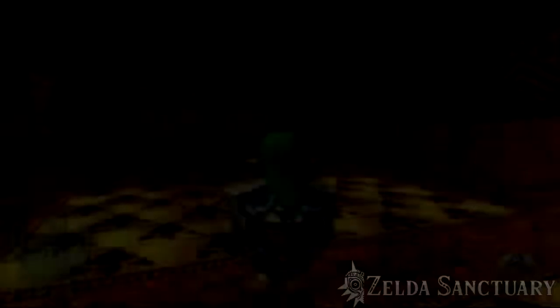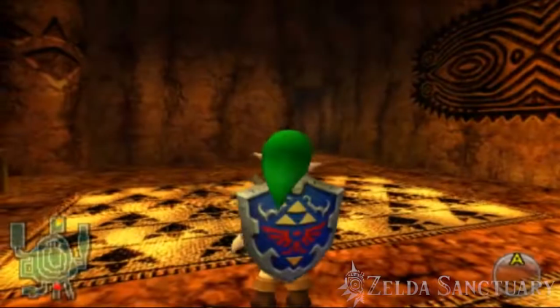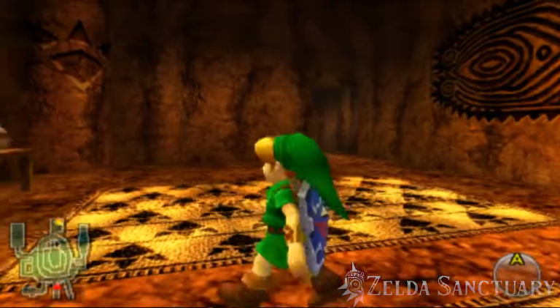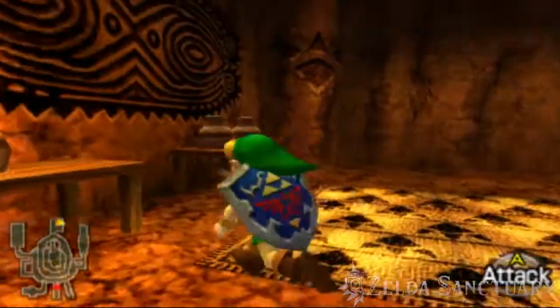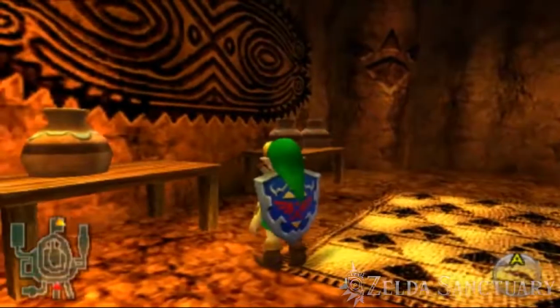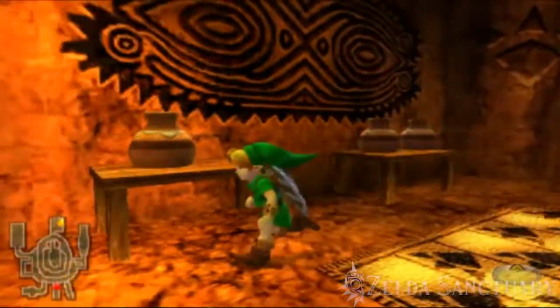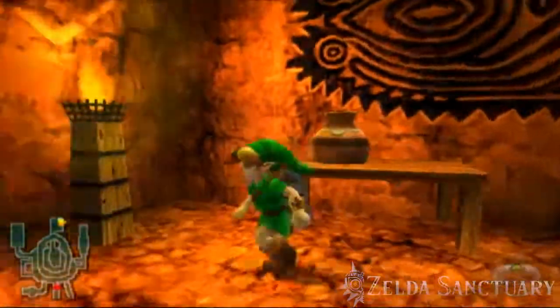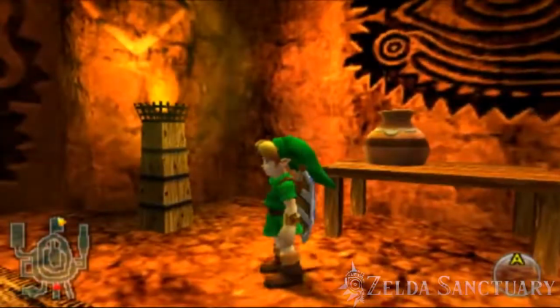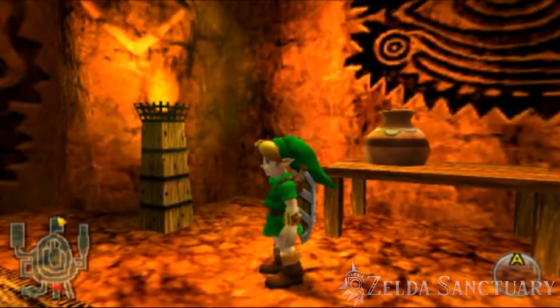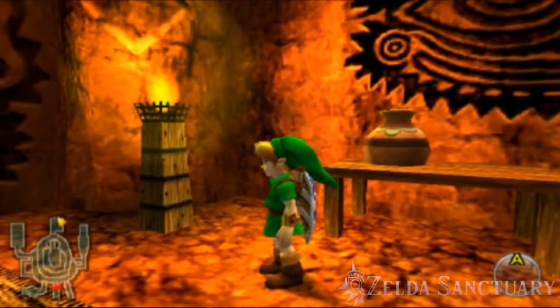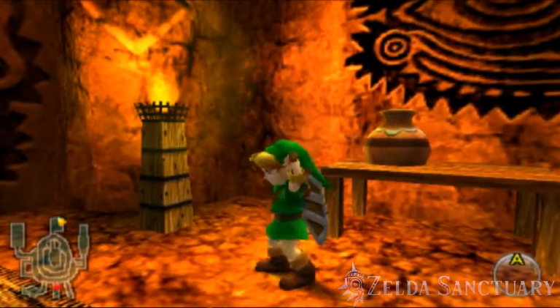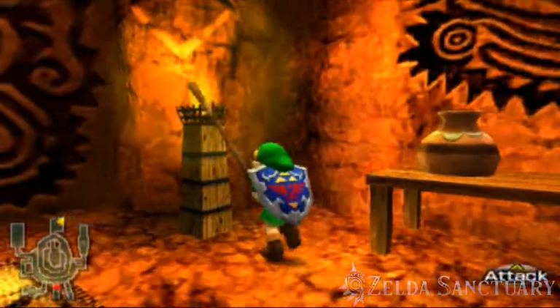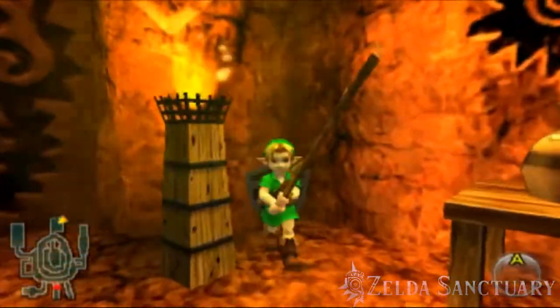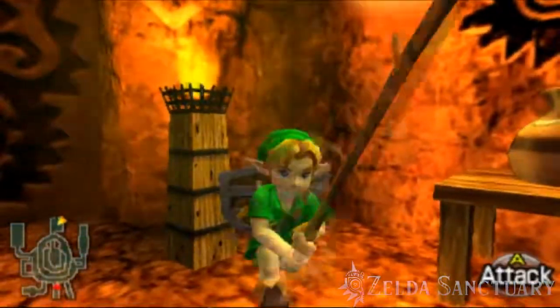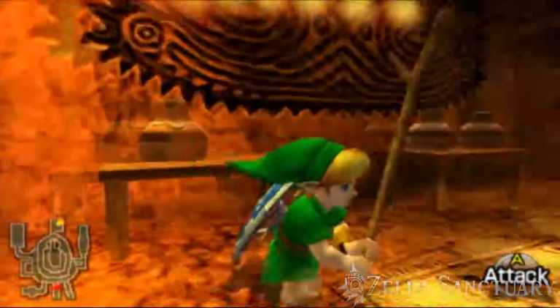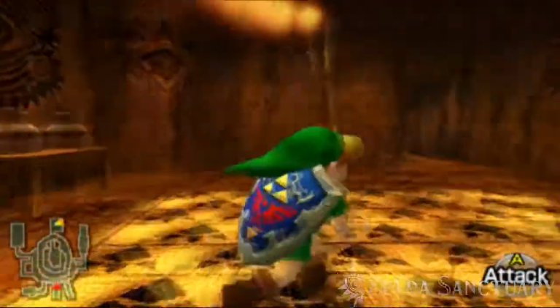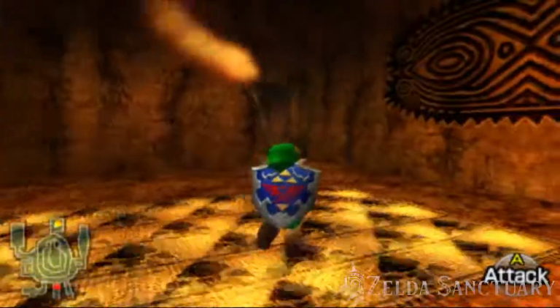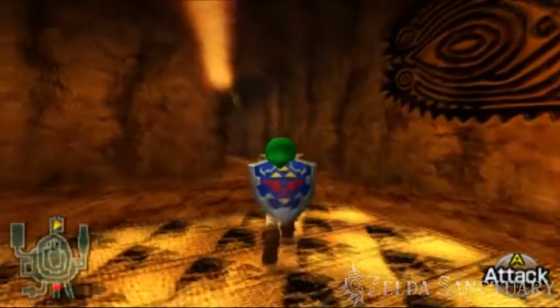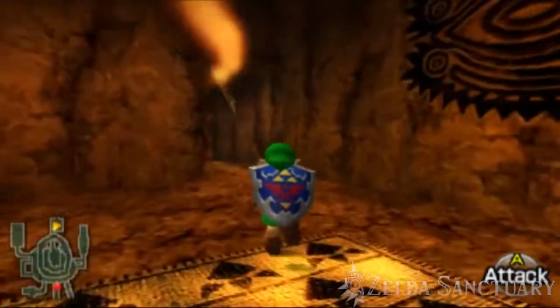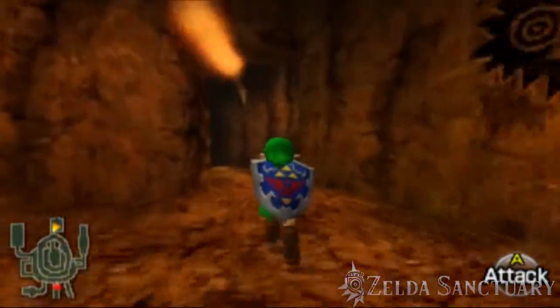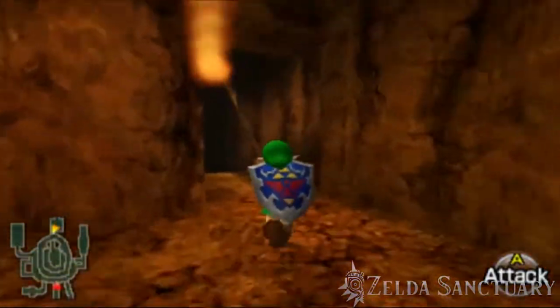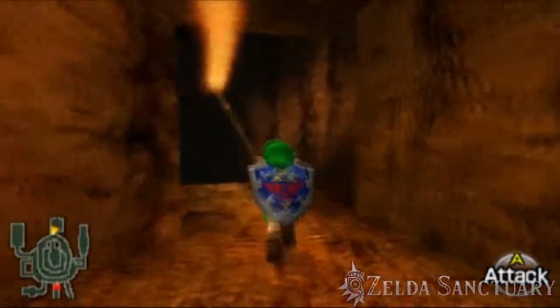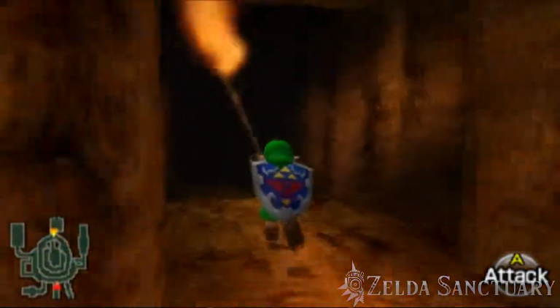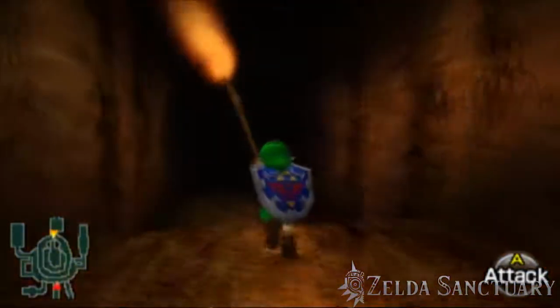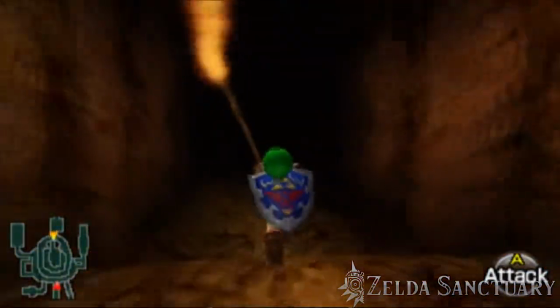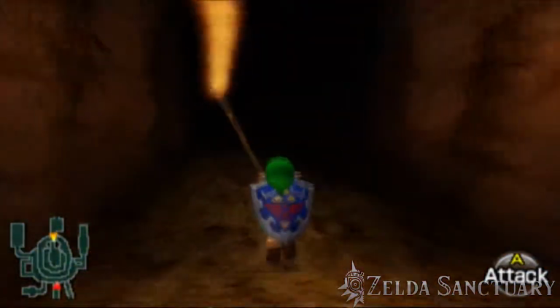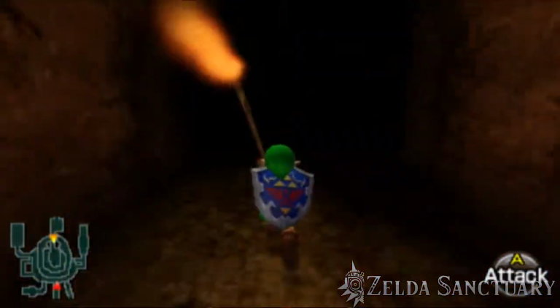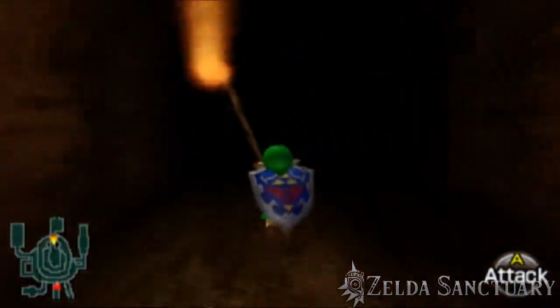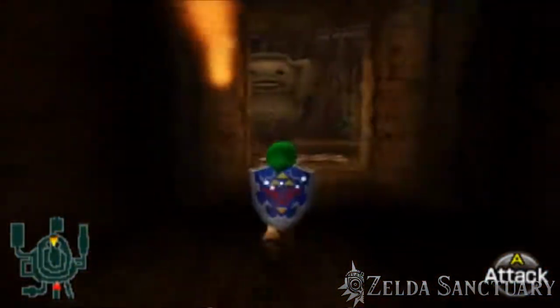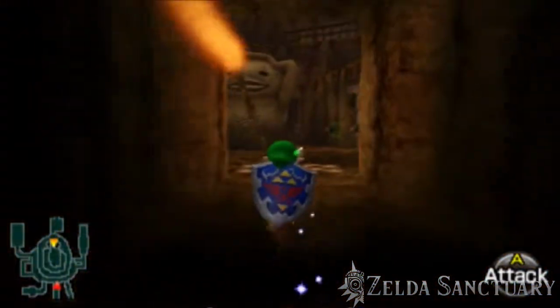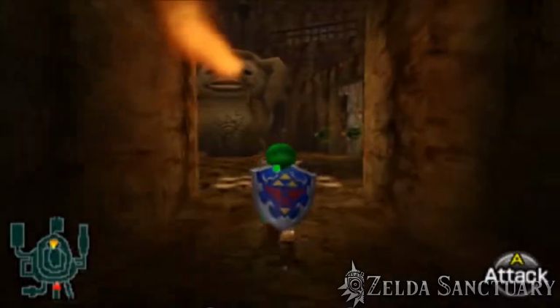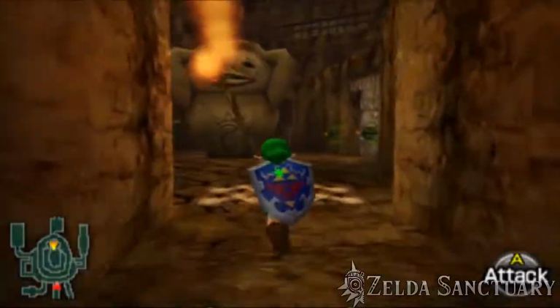Hey guys, Gusty here from Zelda Sanctuary with our Heart Piece guide. This Heart Piece is located in Goron City as Young Link. This one becomes available once you receive the Goron's Bracelet from Darunia.